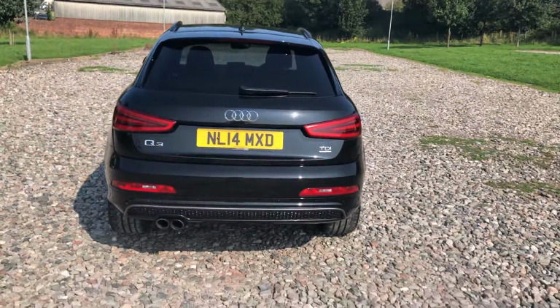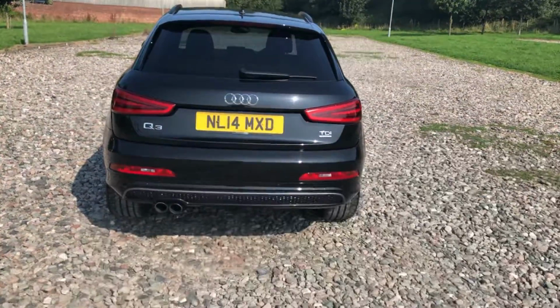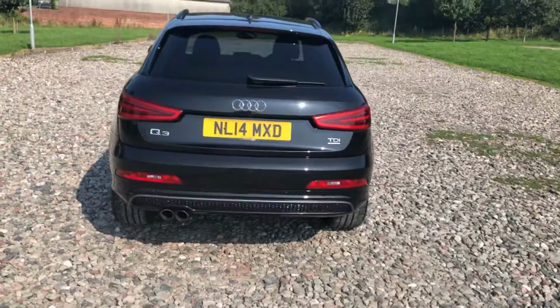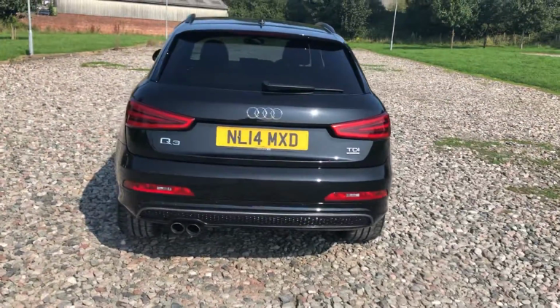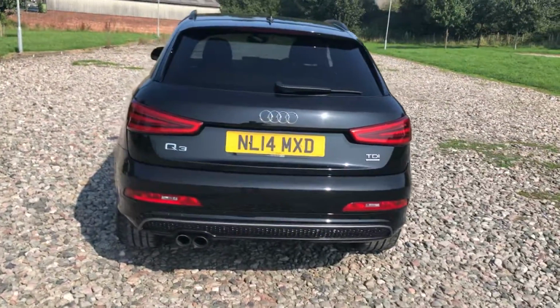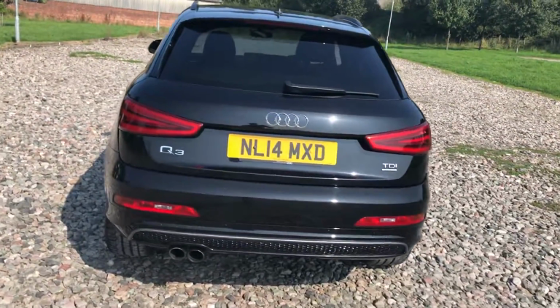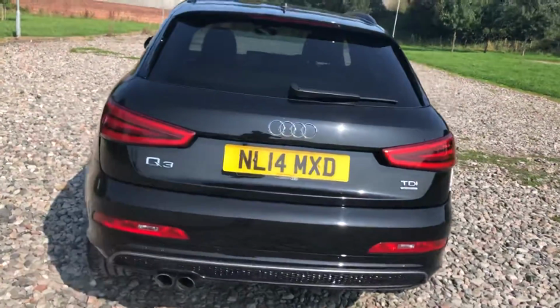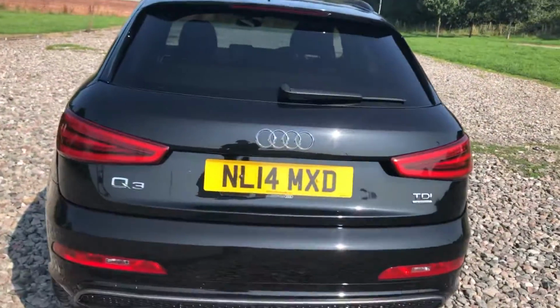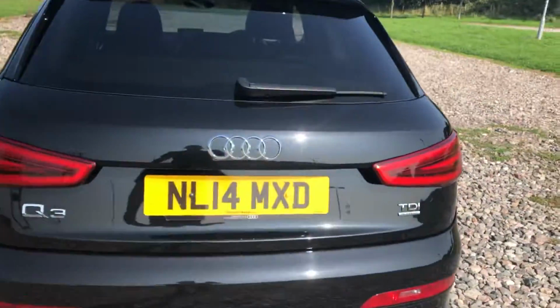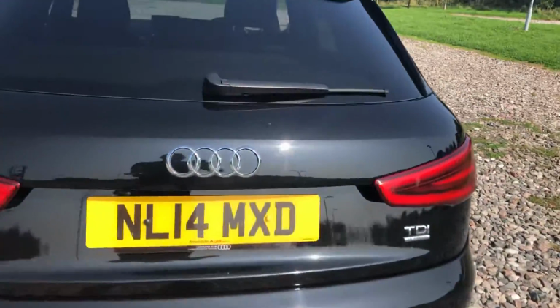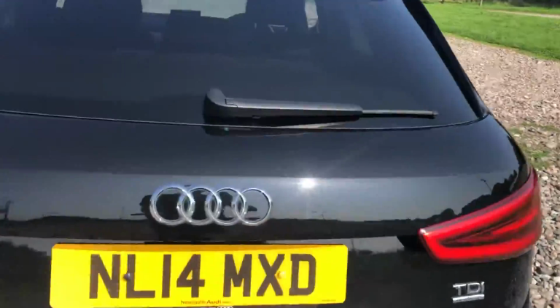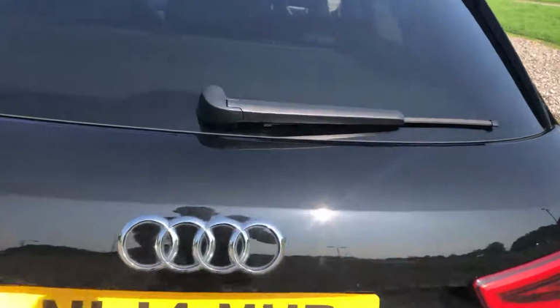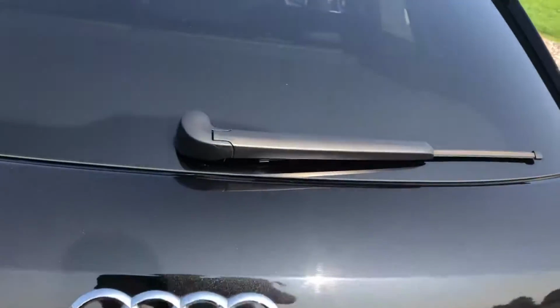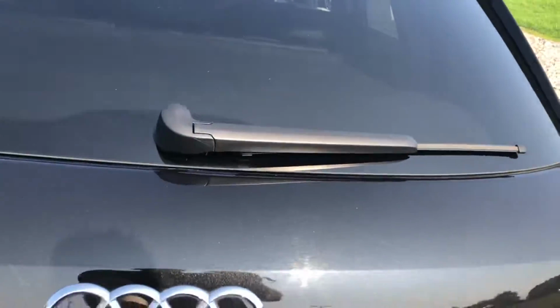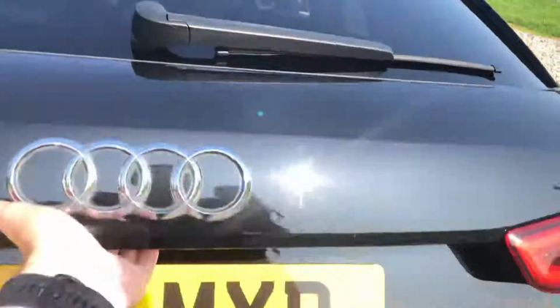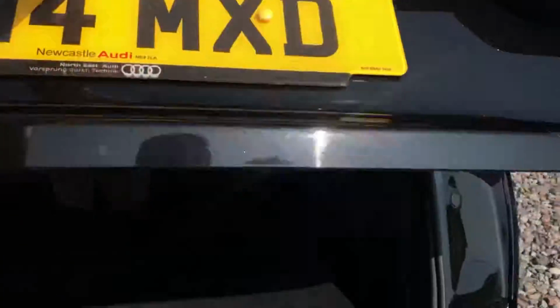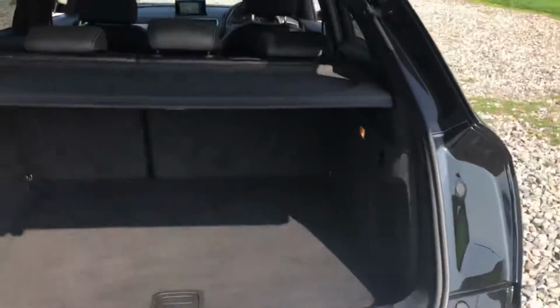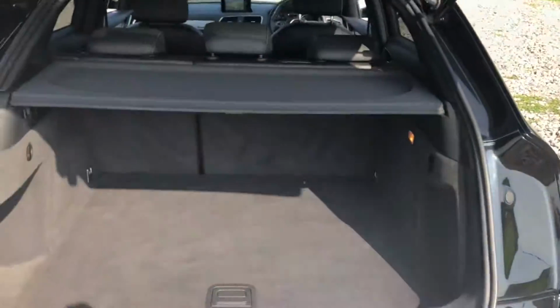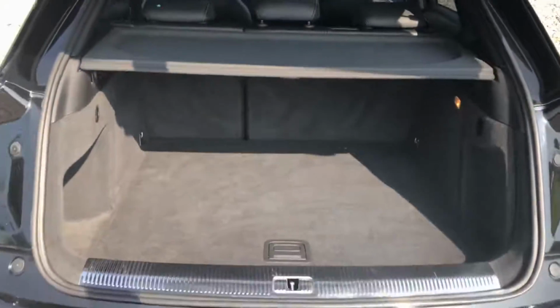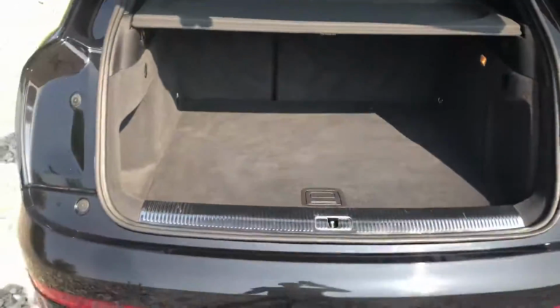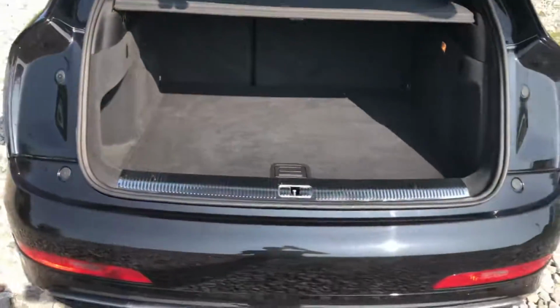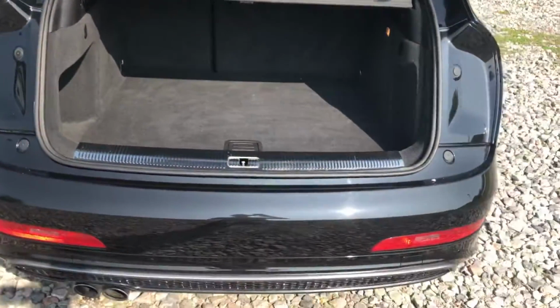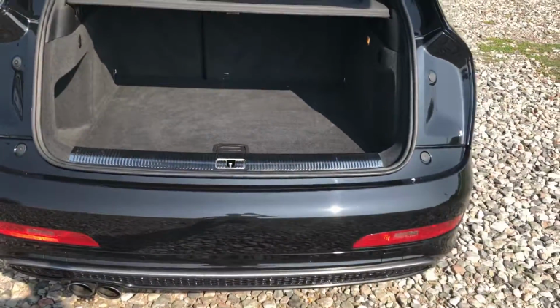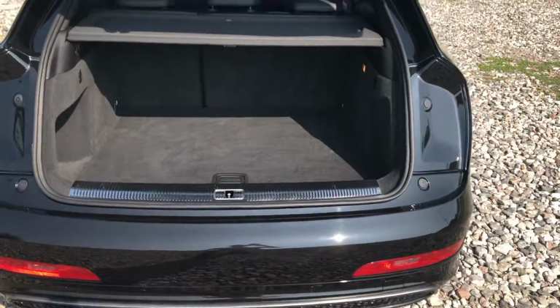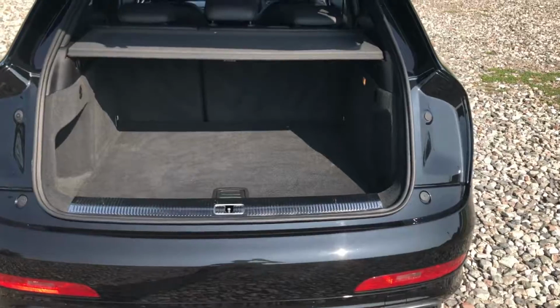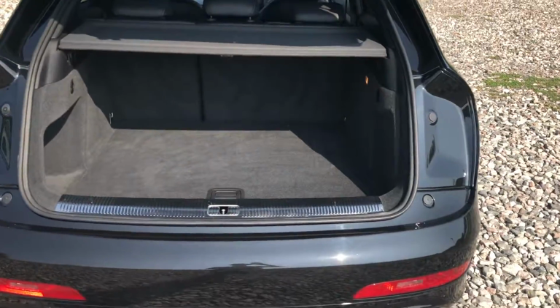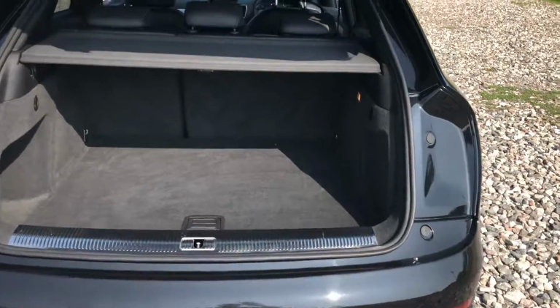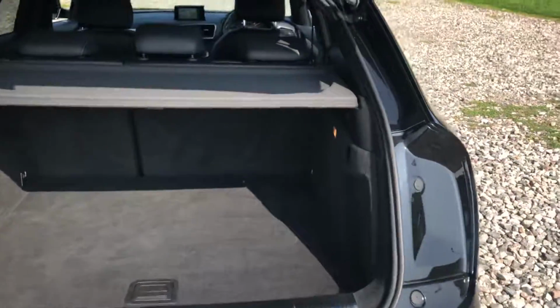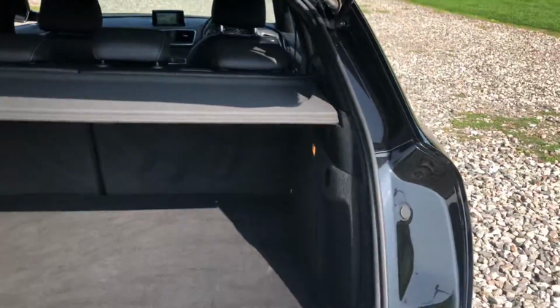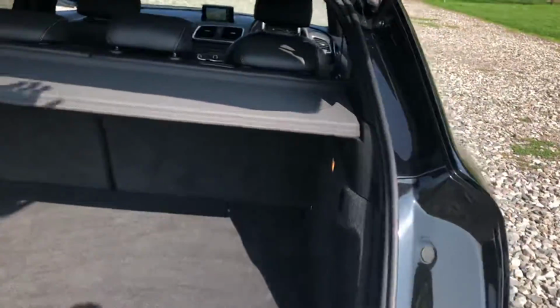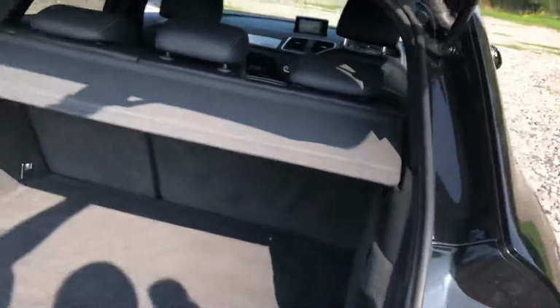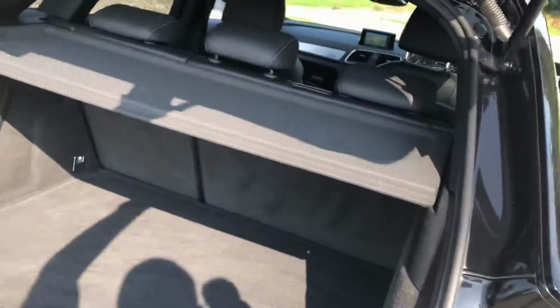They're always a popular choice, thanks in part to the space that they offer. Nice big boot space, split fold seats which do drop down should you need the additional room.